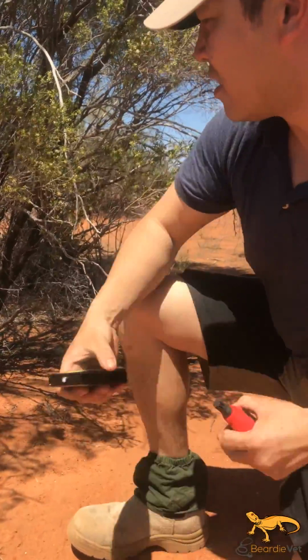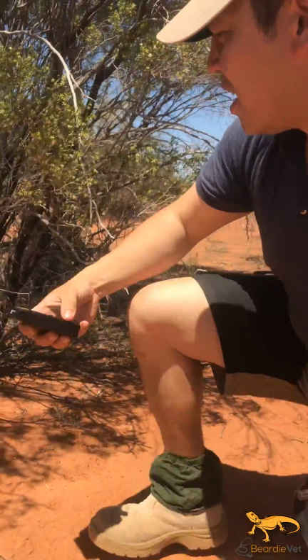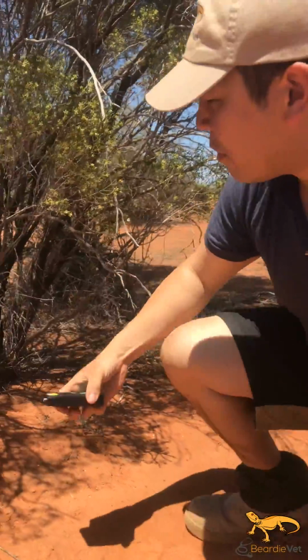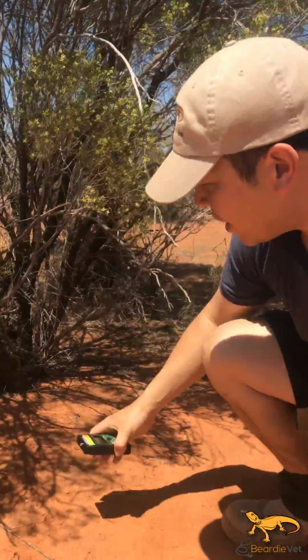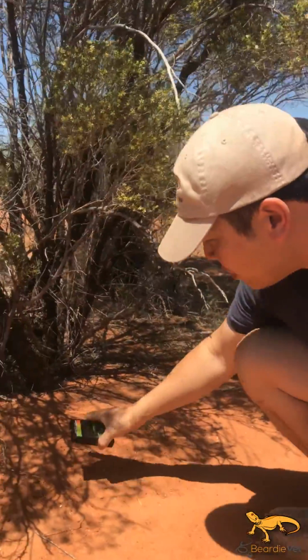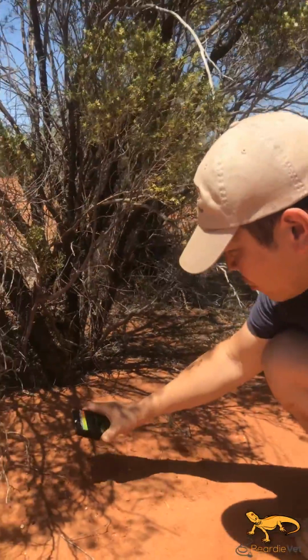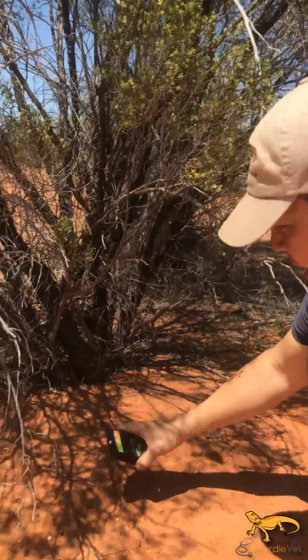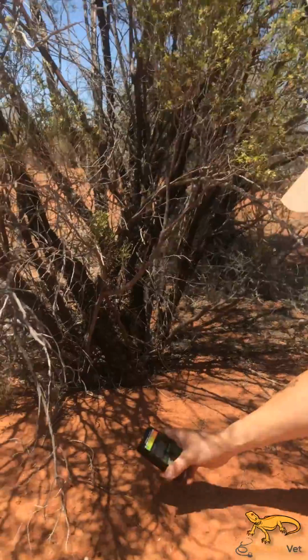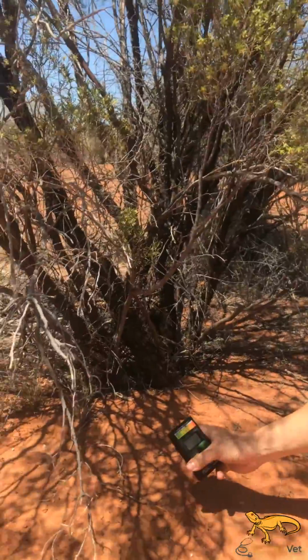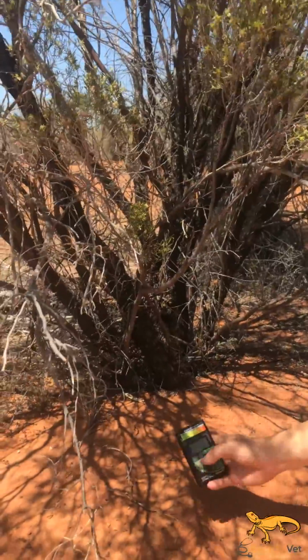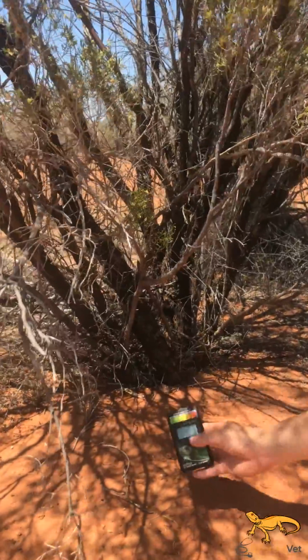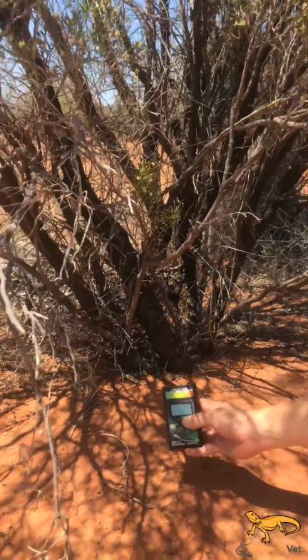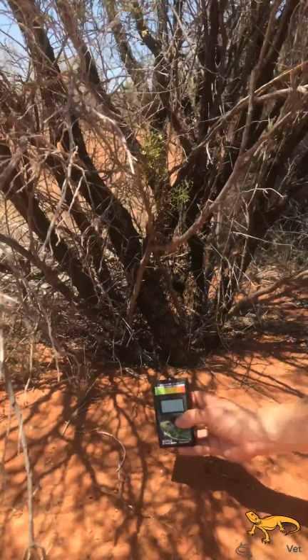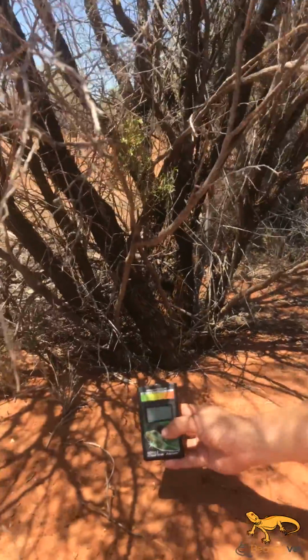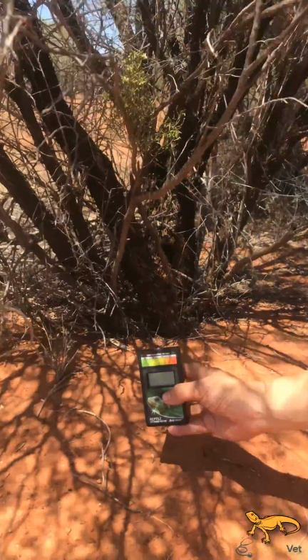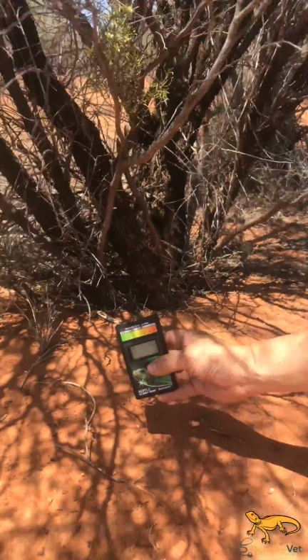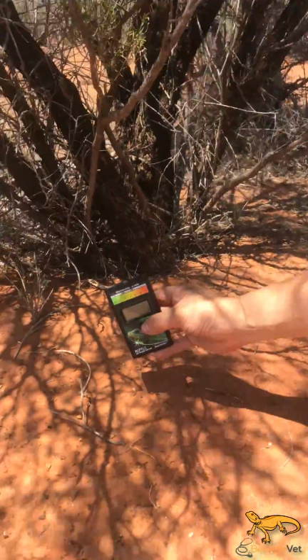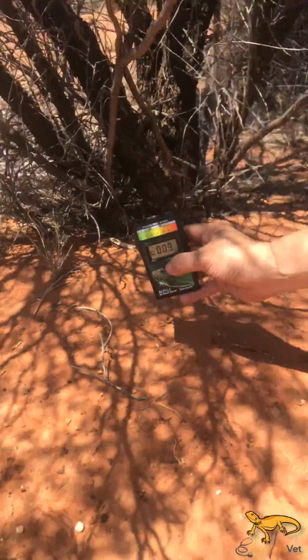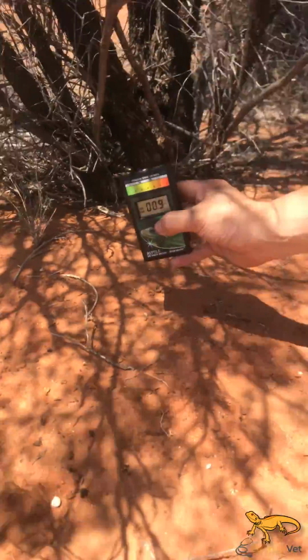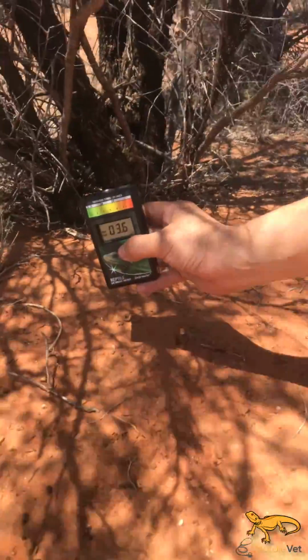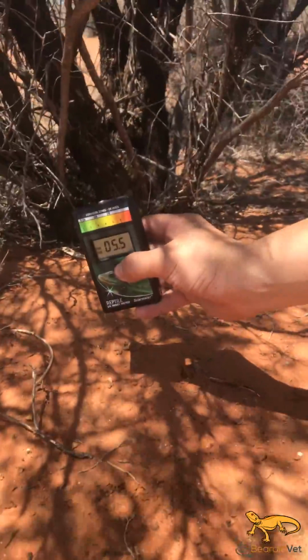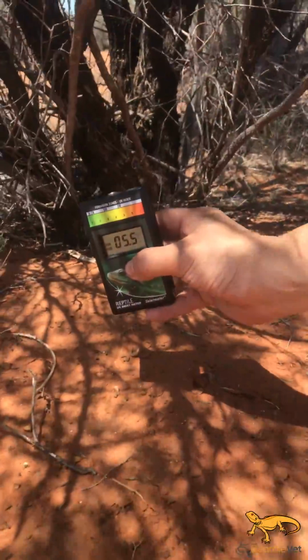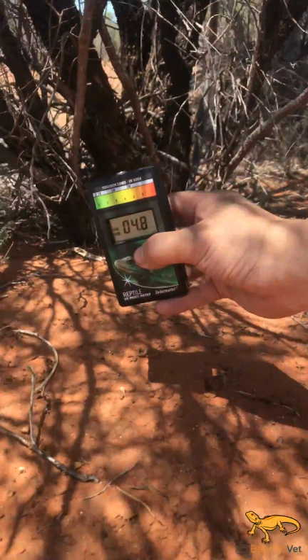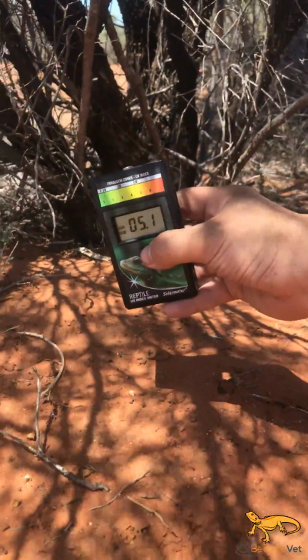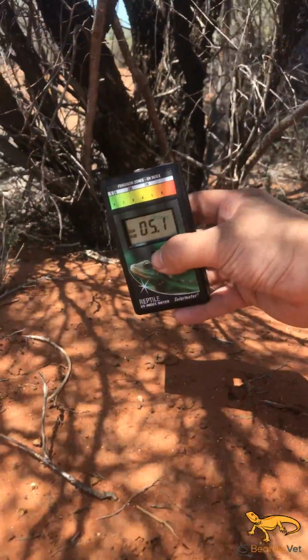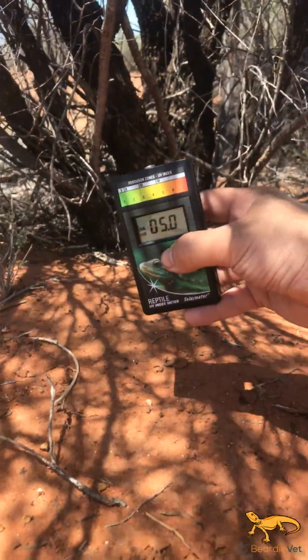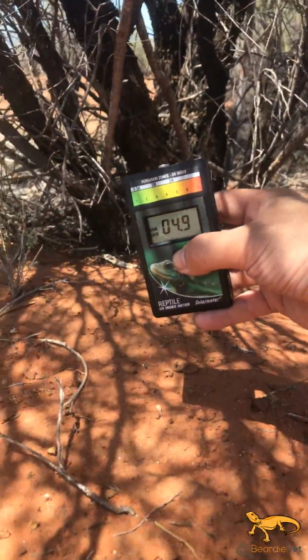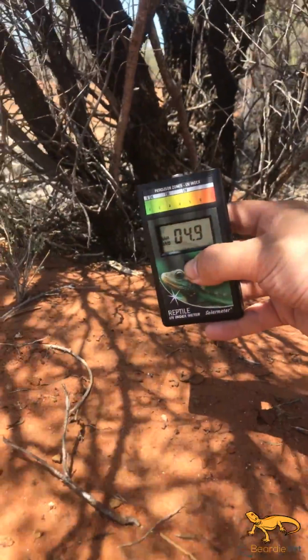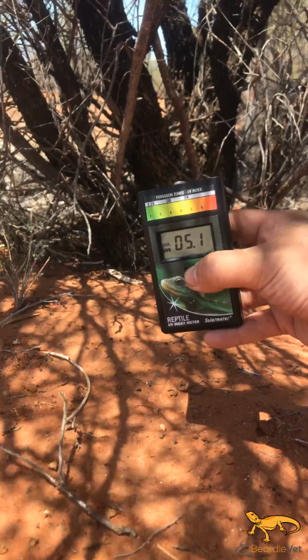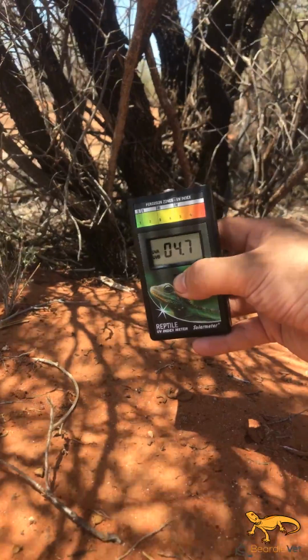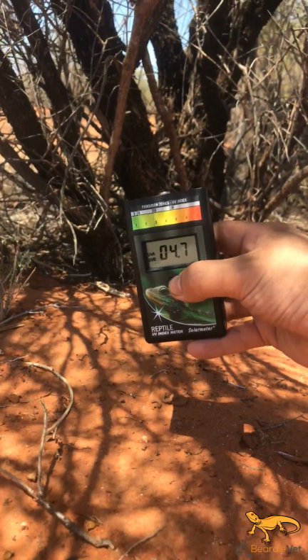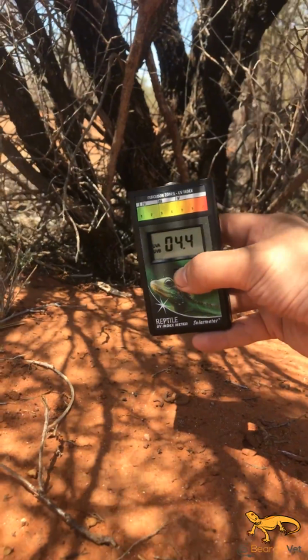We found this bearded dragon actually basking right underneath this shade here. Underneath here, it's about 5 UV index.